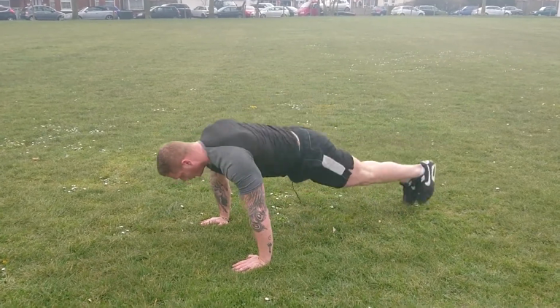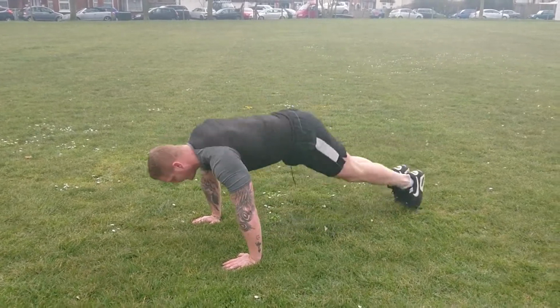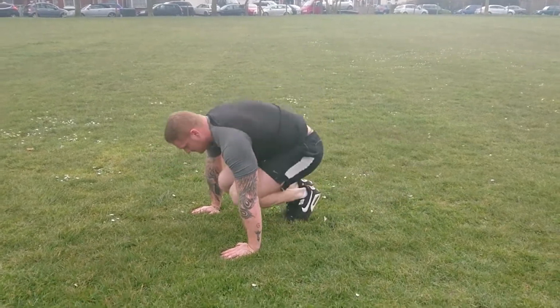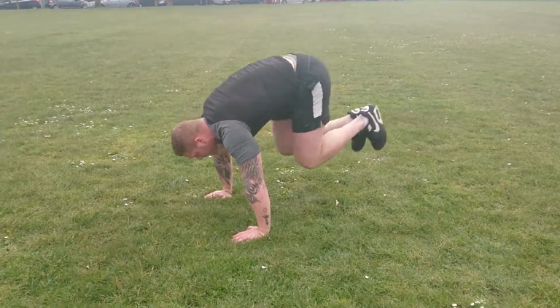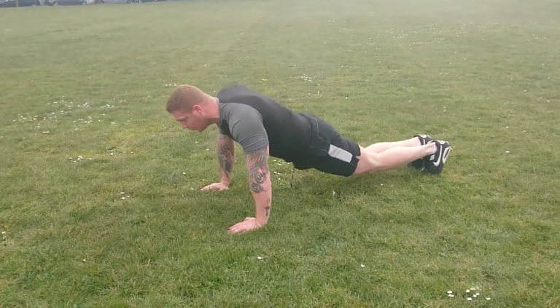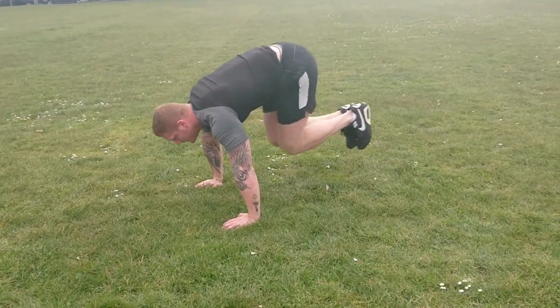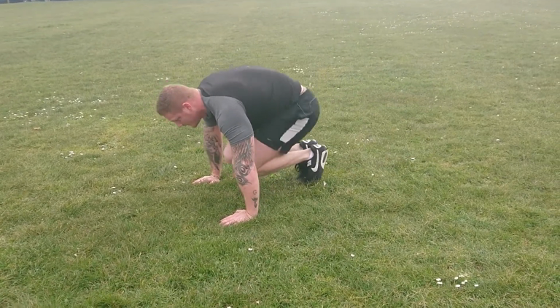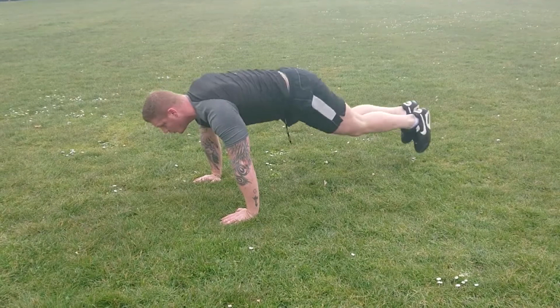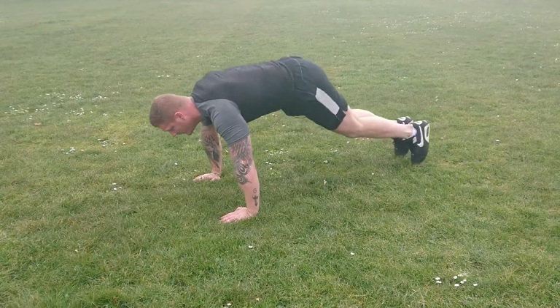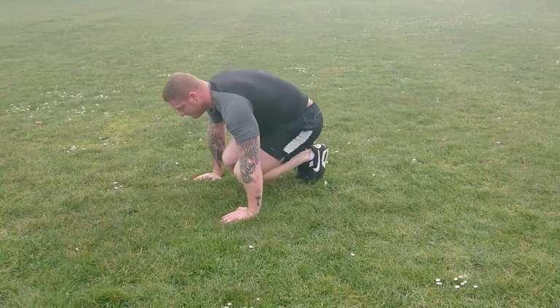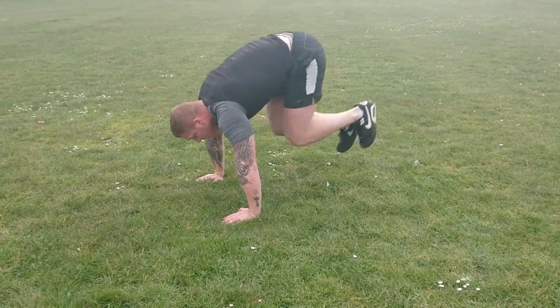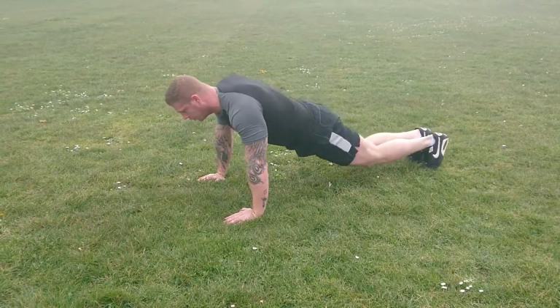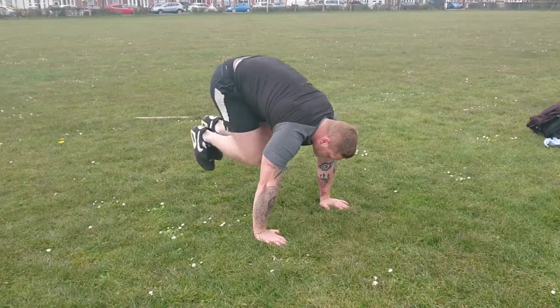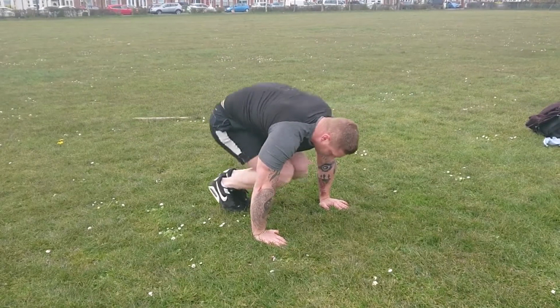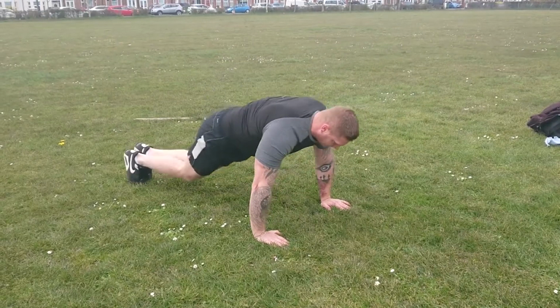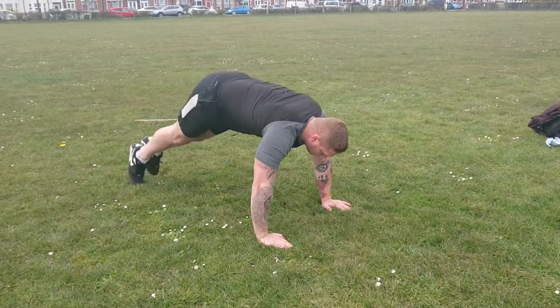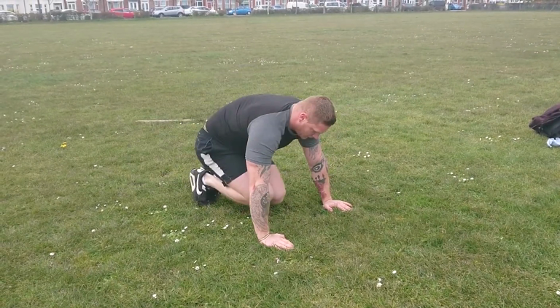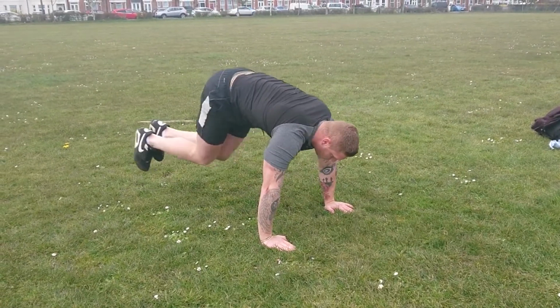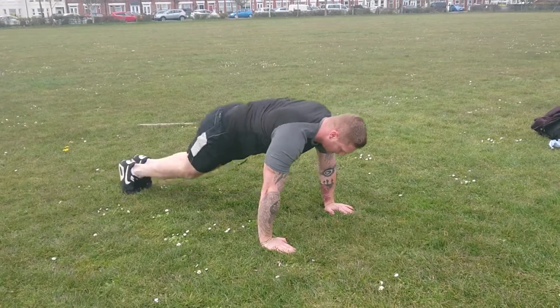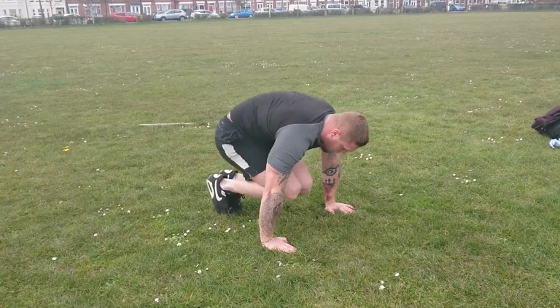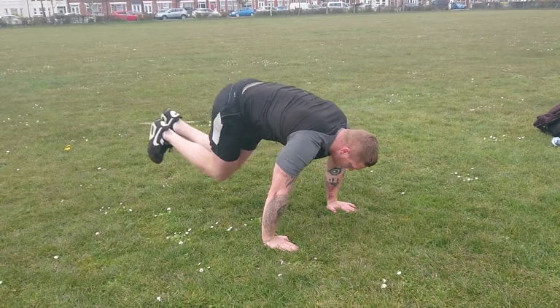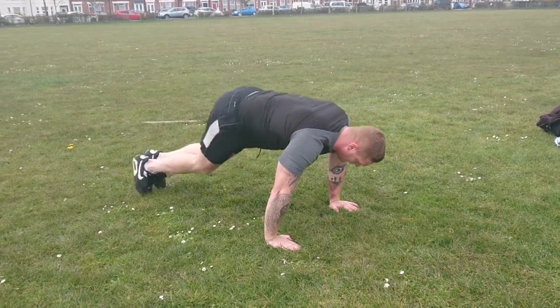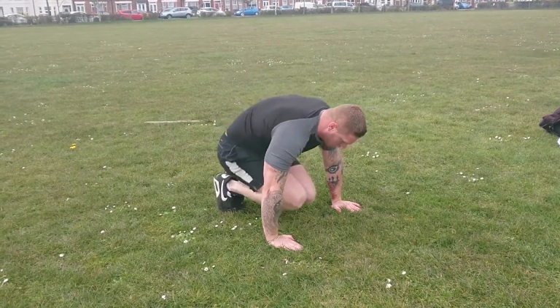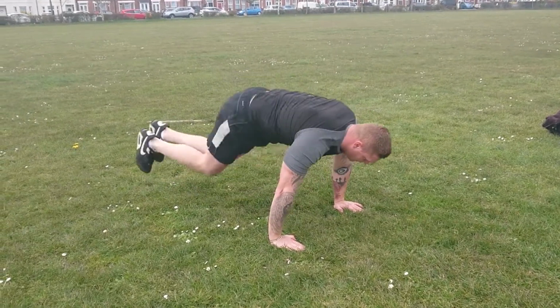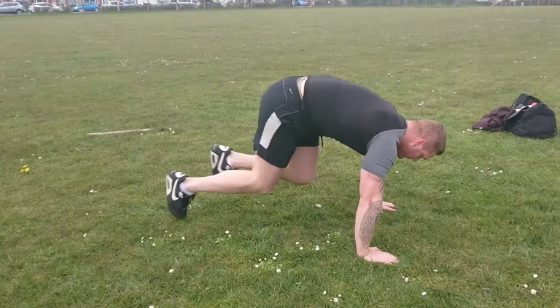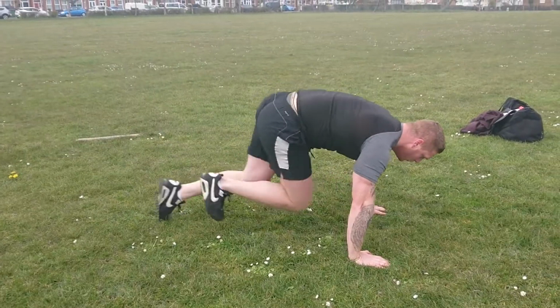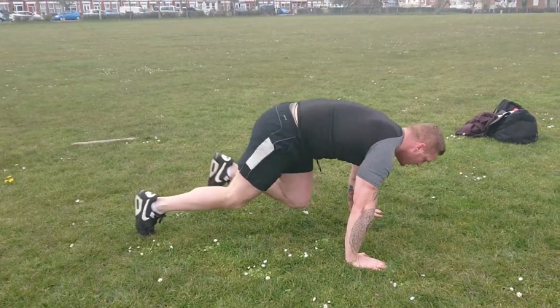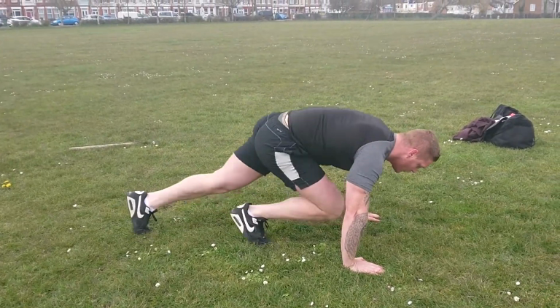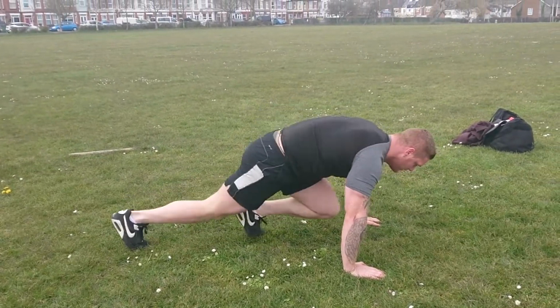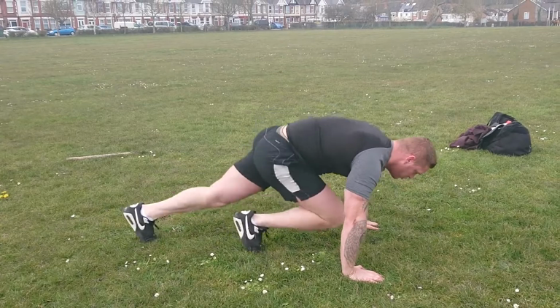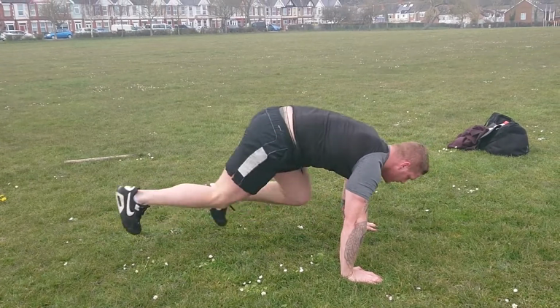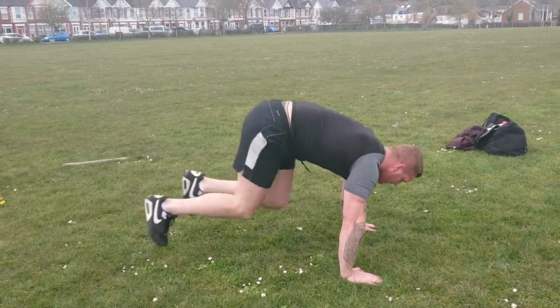Squat thrust. He's also going to show you how to do alternative ones as well. Basically get into the press-up position, put your feet together, and drive your knees to your arms, jumping forward and back.